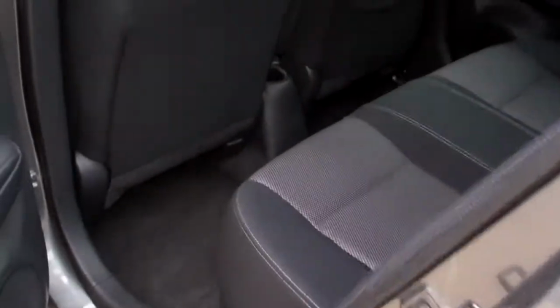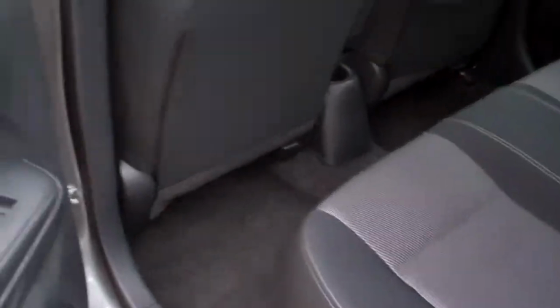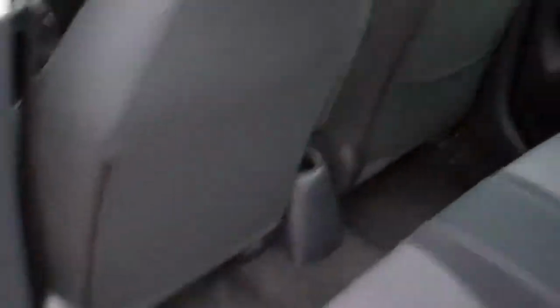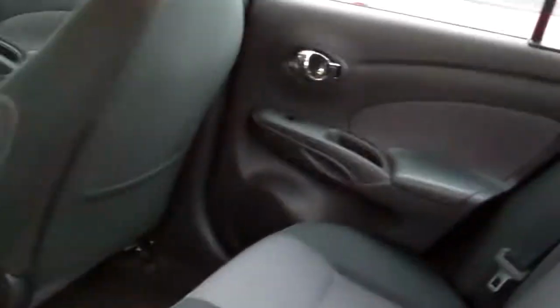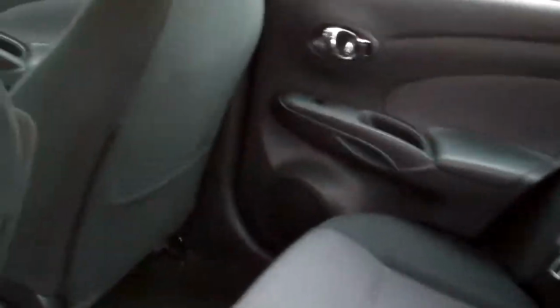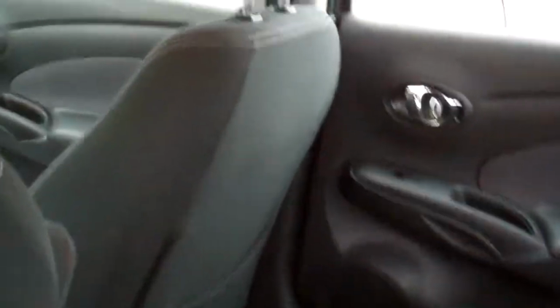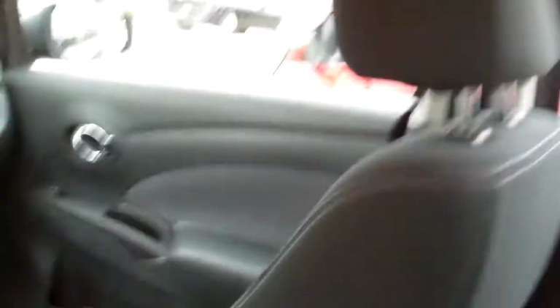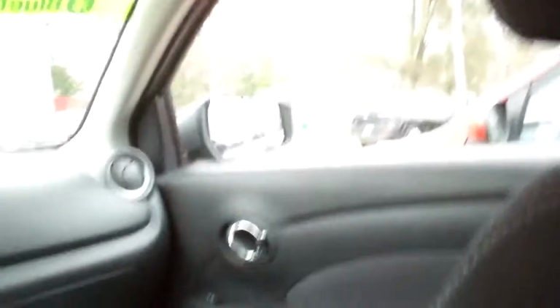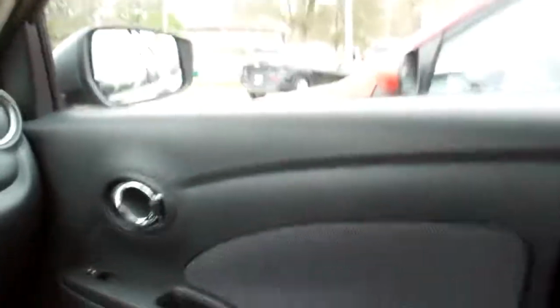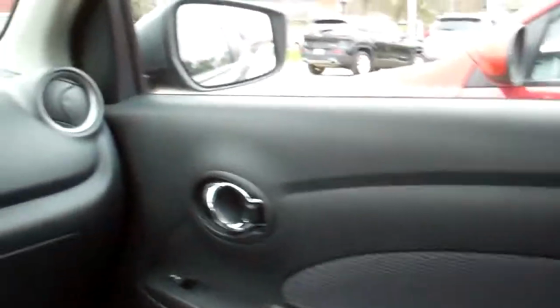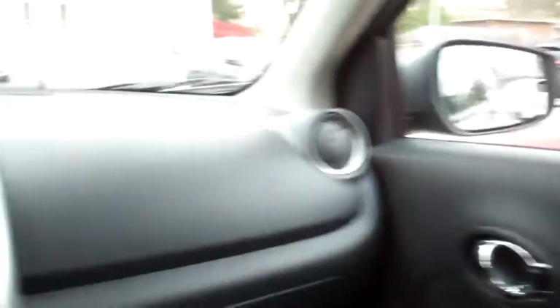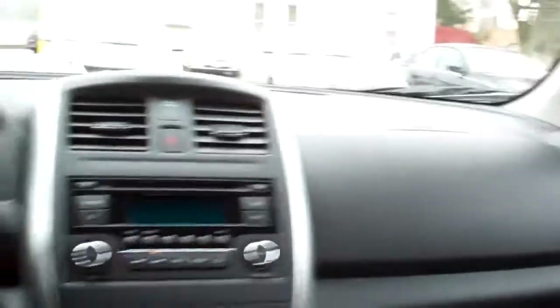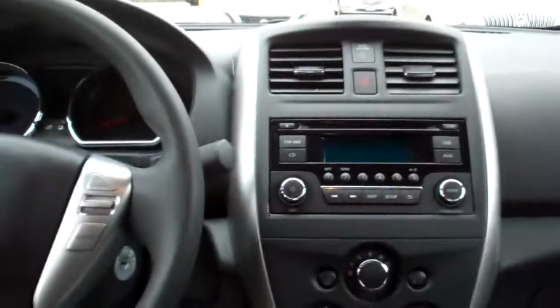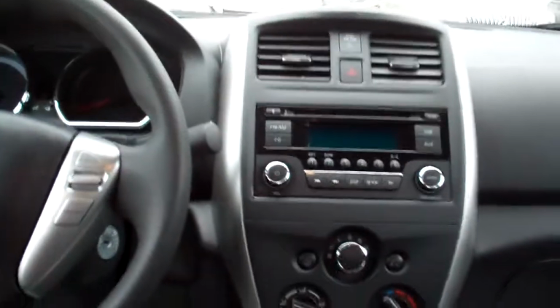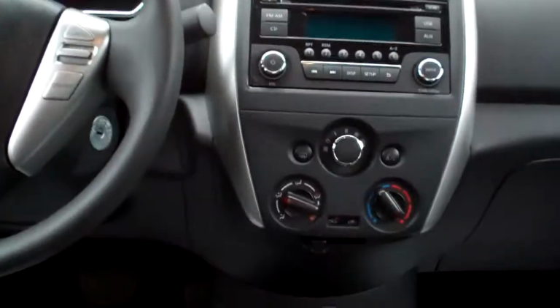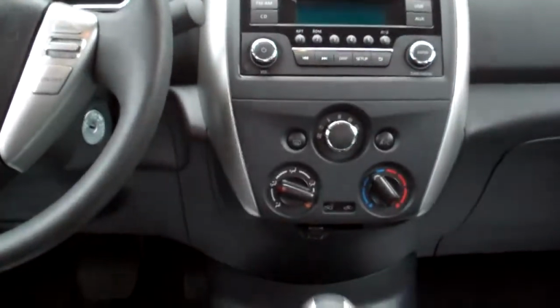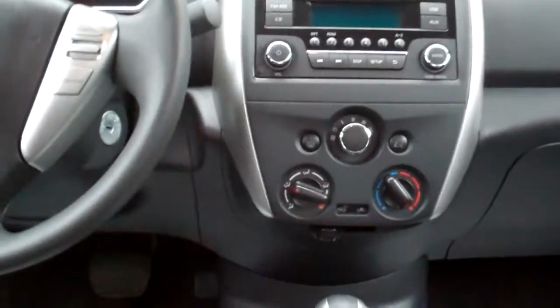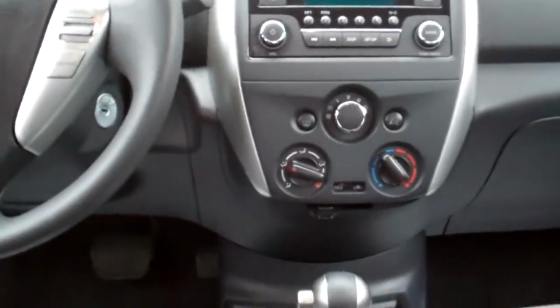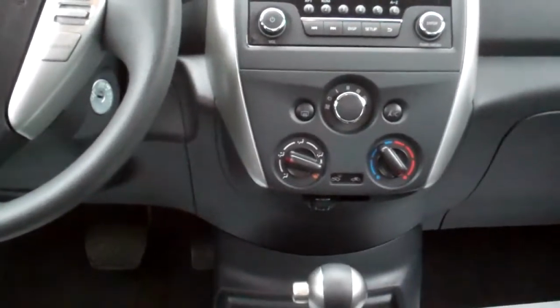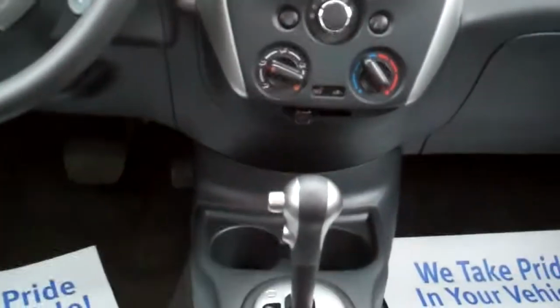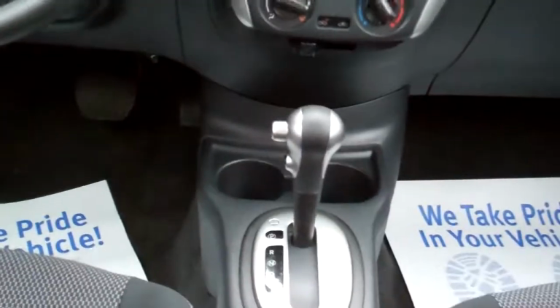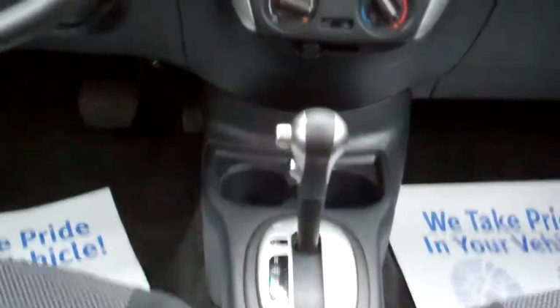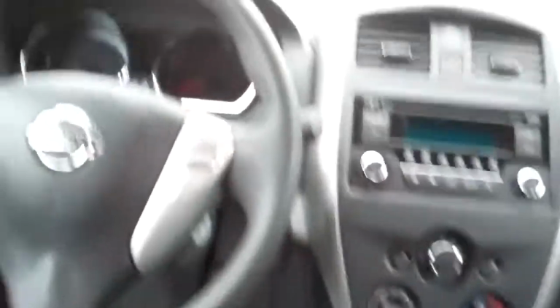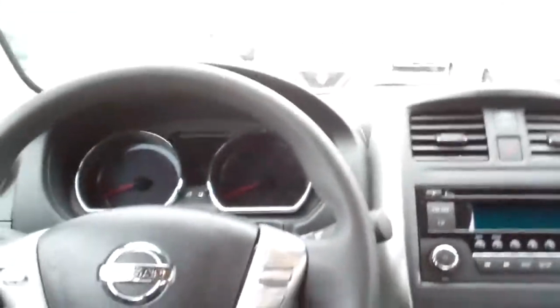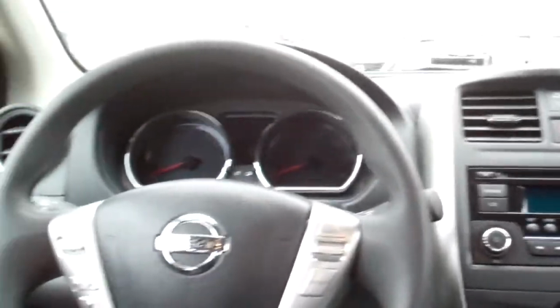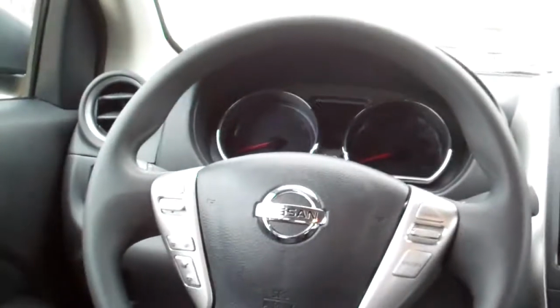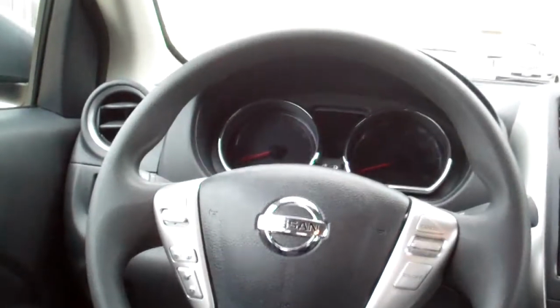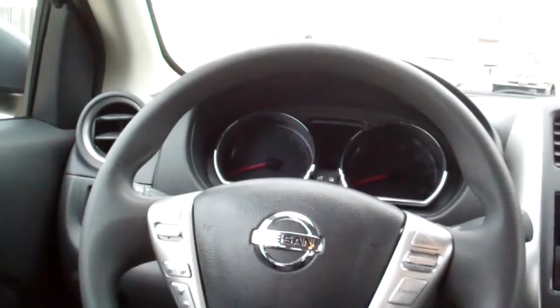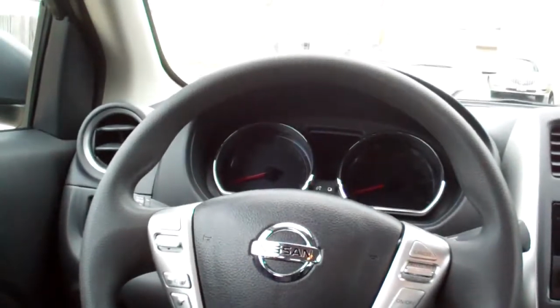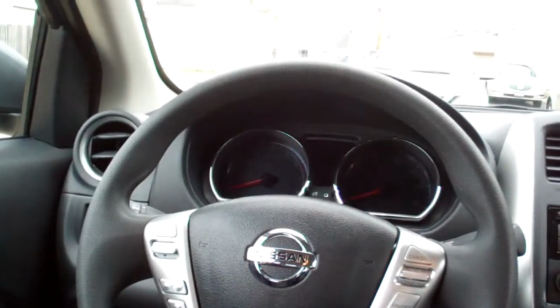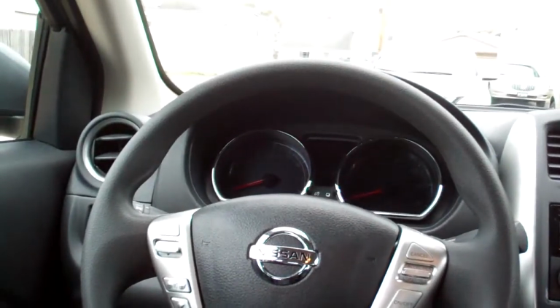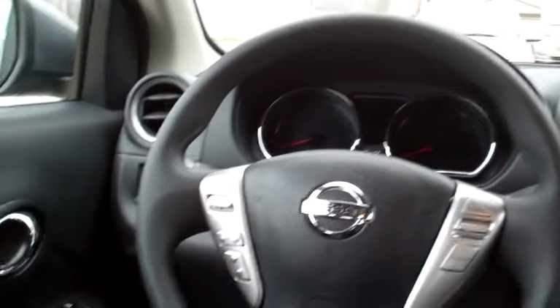Black cloth, nice and clean. Good room back here too. Nice sleek dash line, AM, FM, CD. There's your climate control for your heat and air conditioning. Auto shift, cruise and radio controls and Bluetooth controls on the steering wheel.